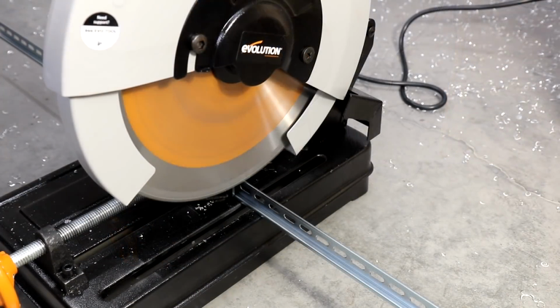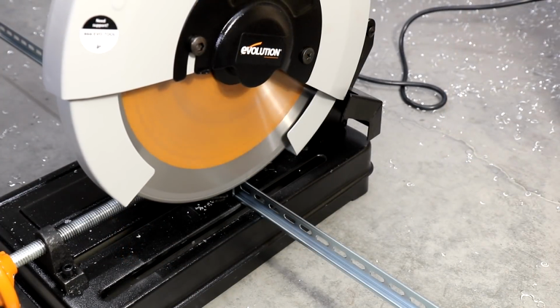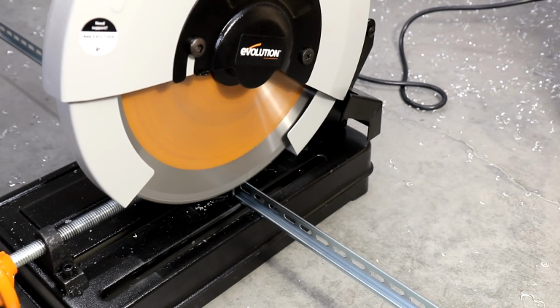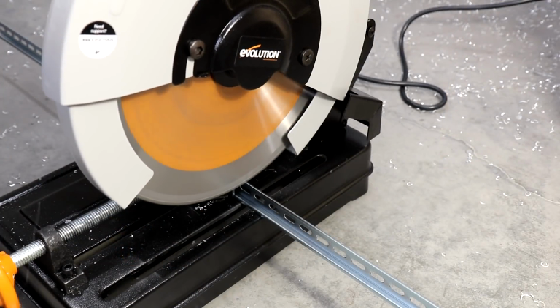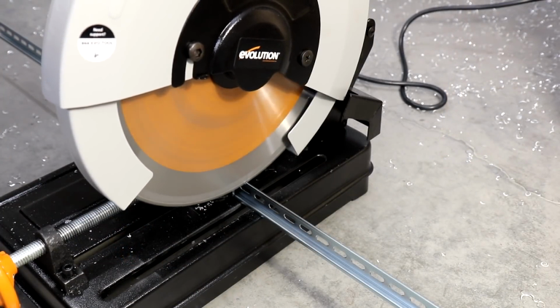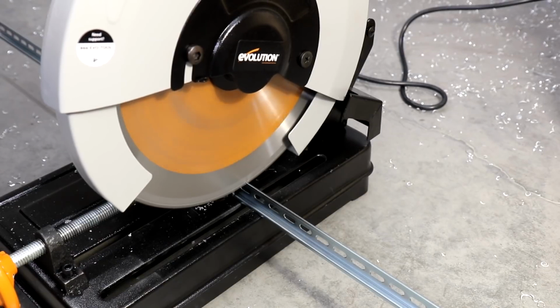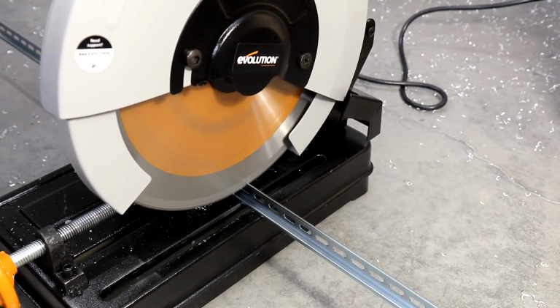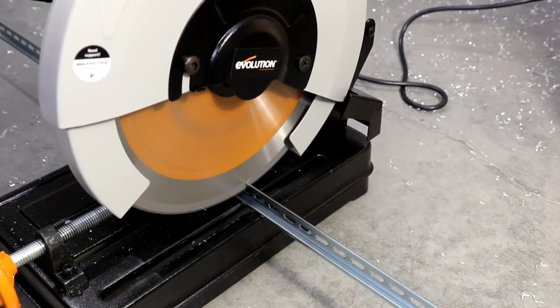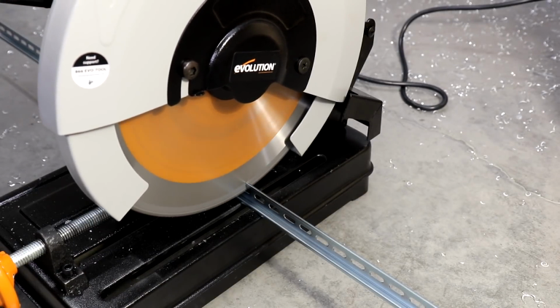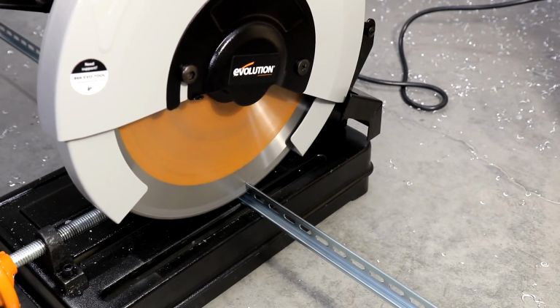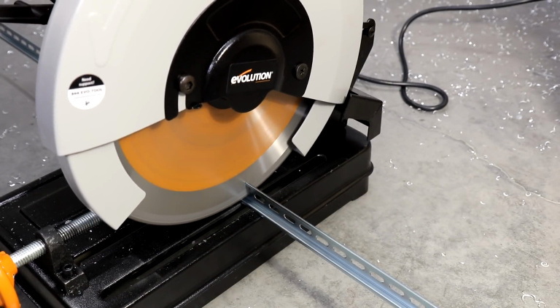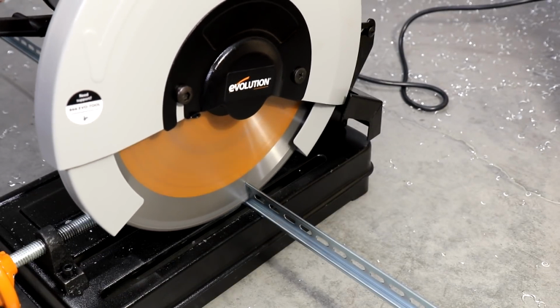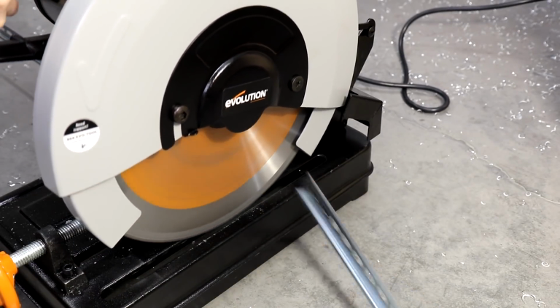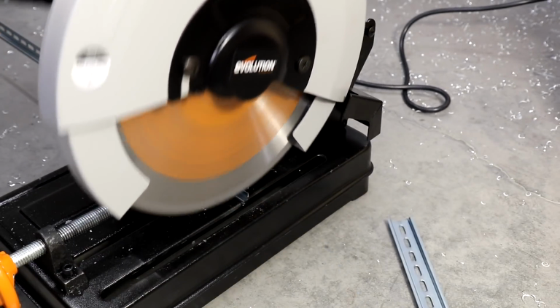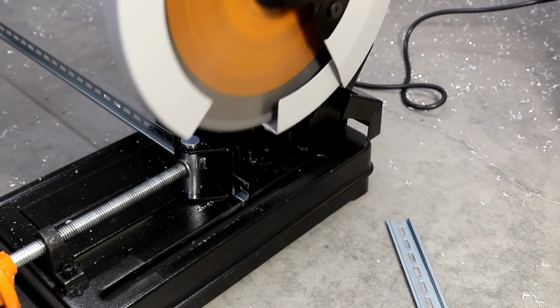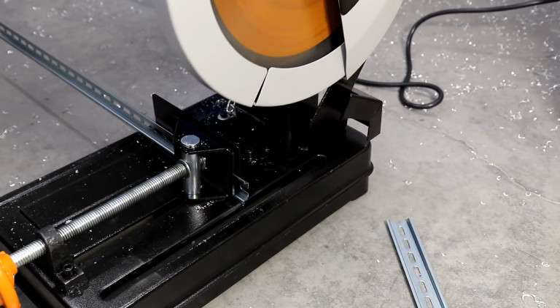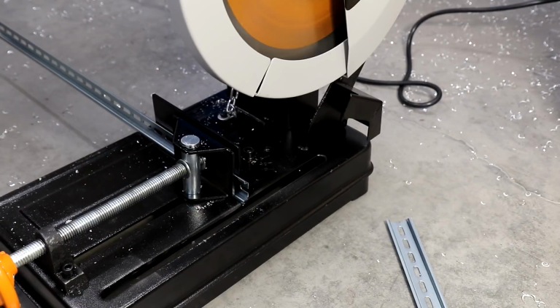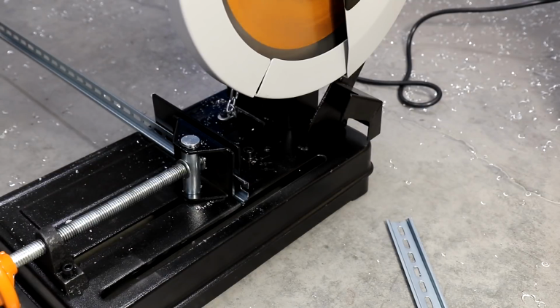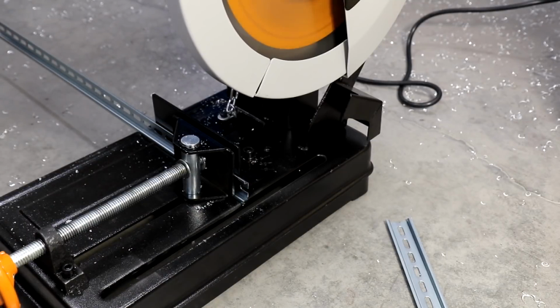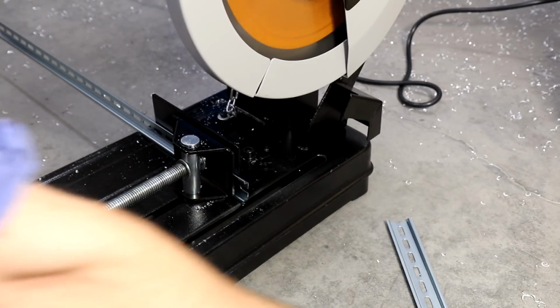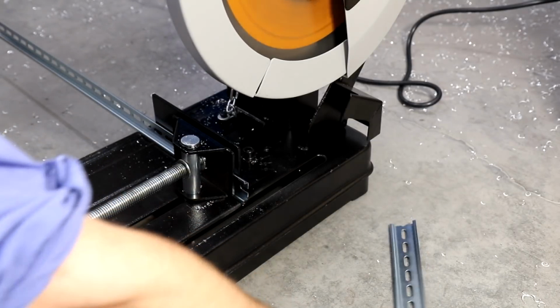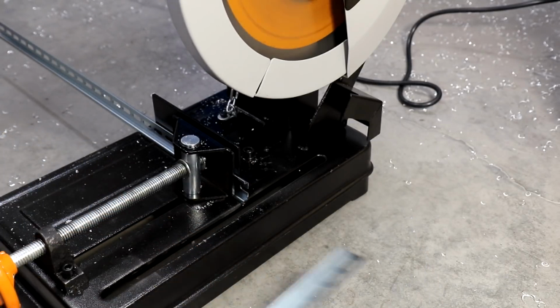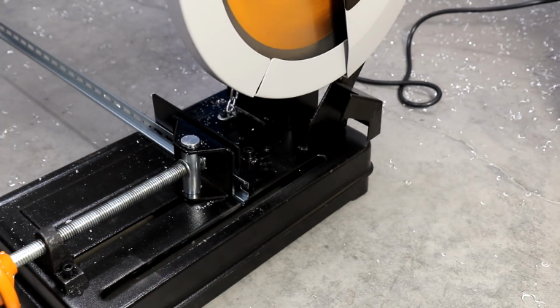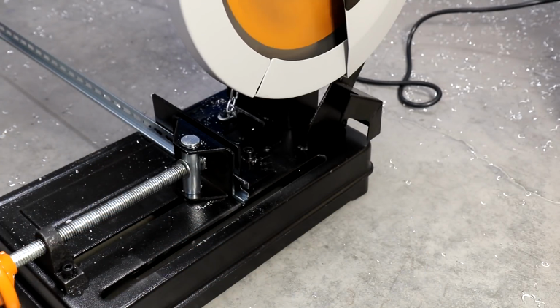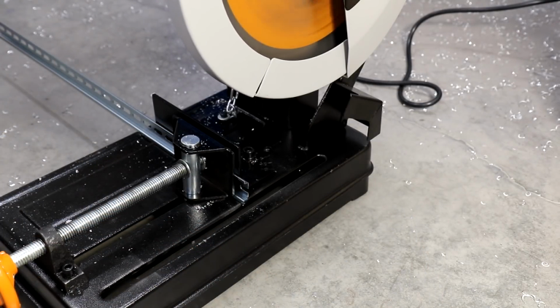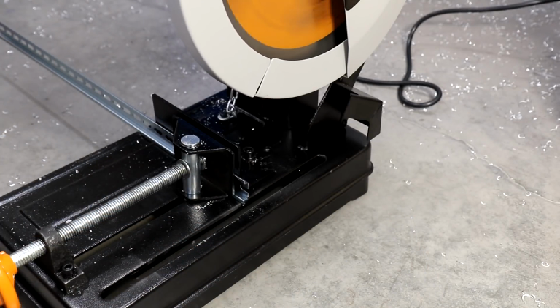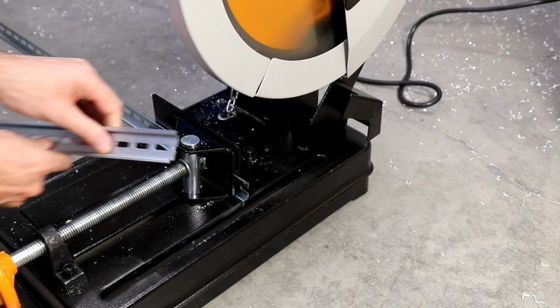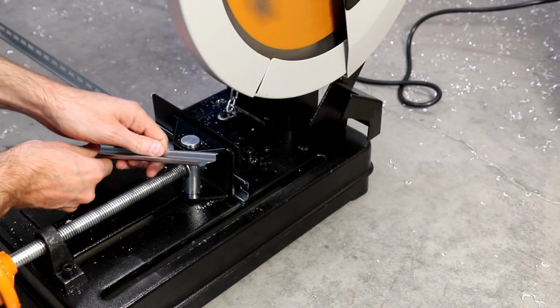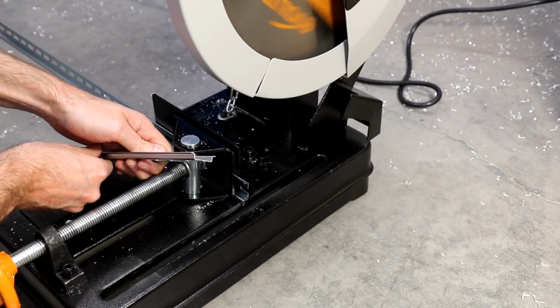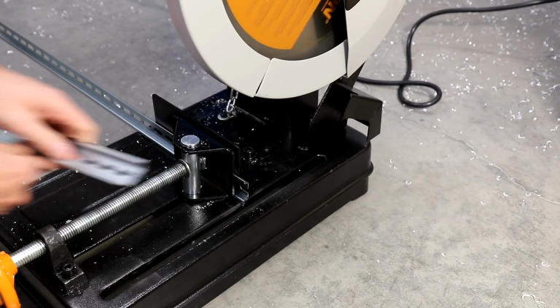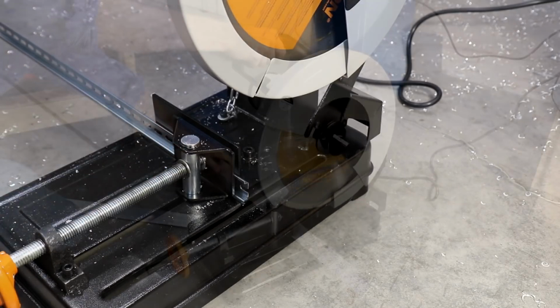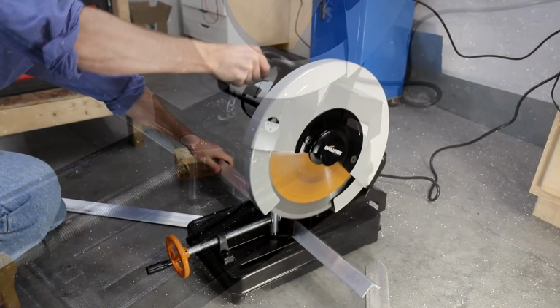You can actually feed the saw quicker than I am here. I wasn't sure how it would handle the DIN rail on edge like this. The cuts are pretty burr free — a little light filing is all that's needed, and it's certainly a cleaner cut than an abrasive chop saw gives.